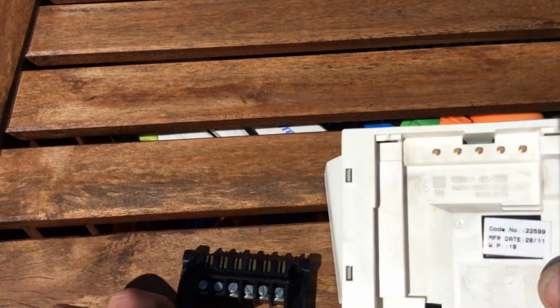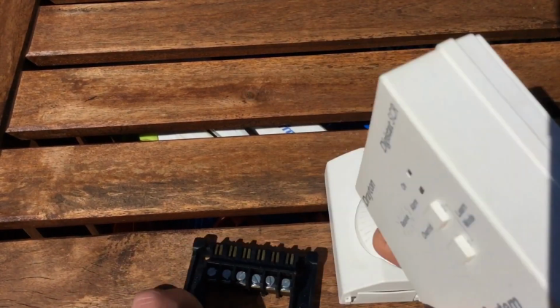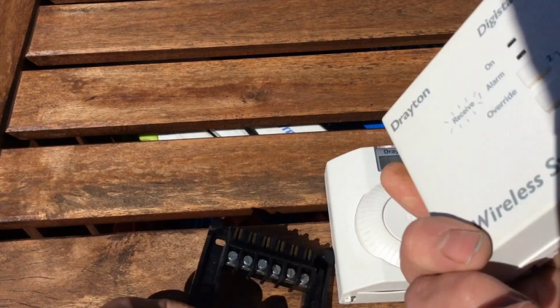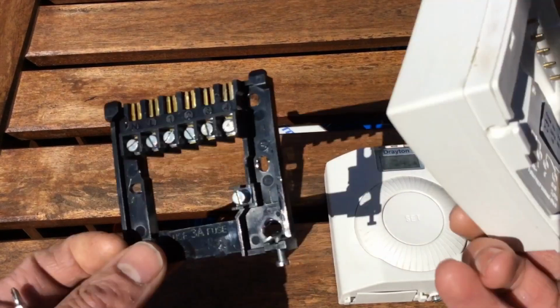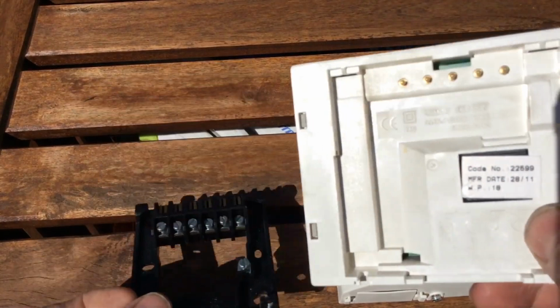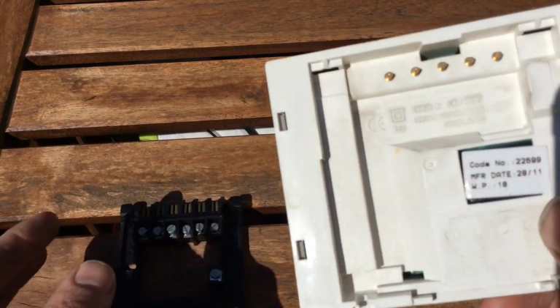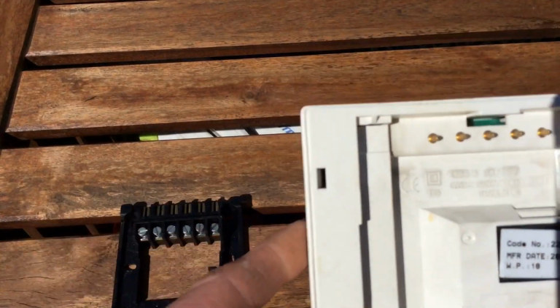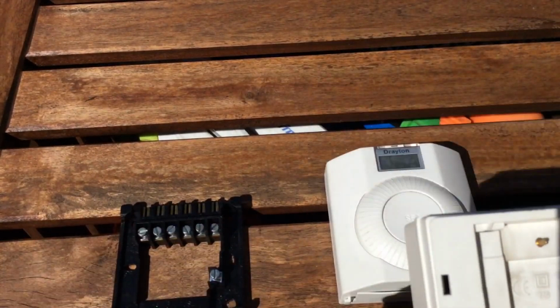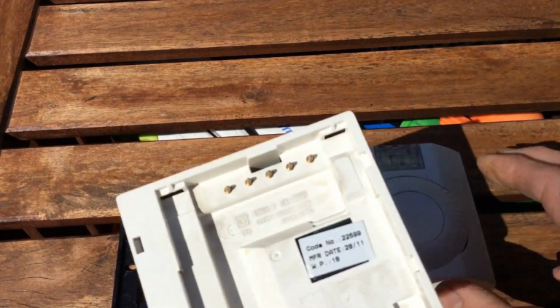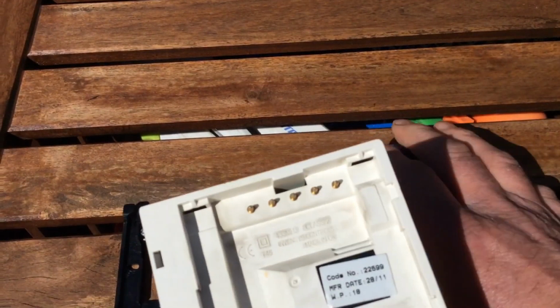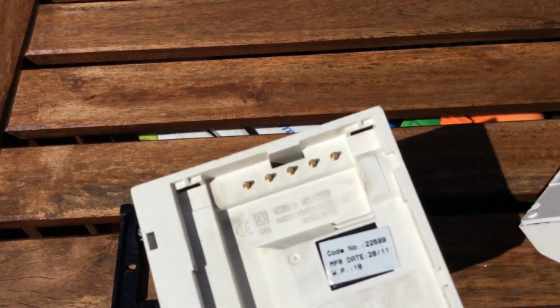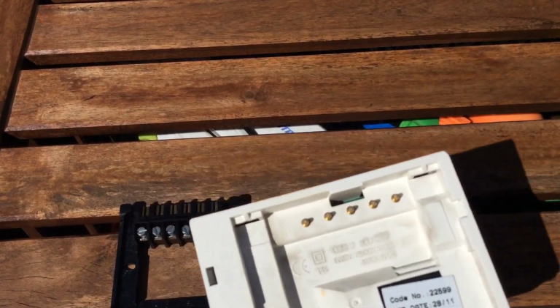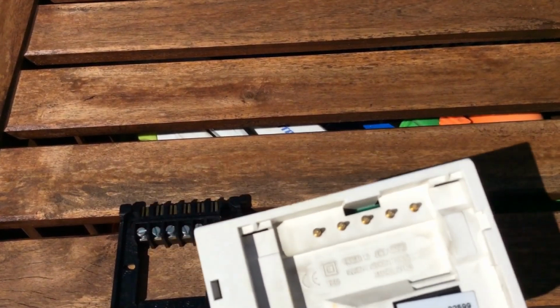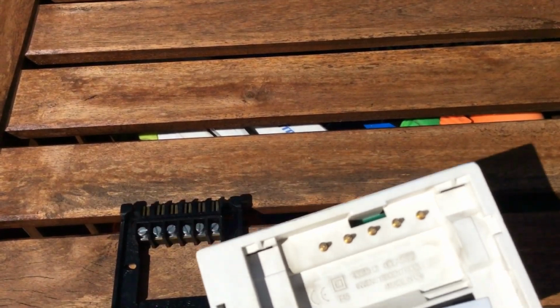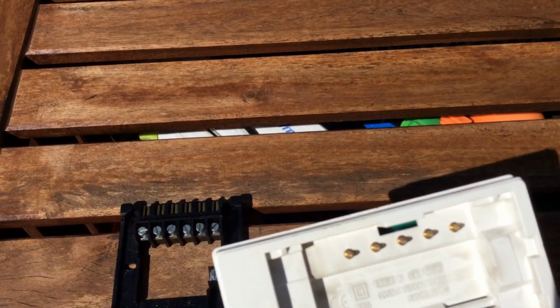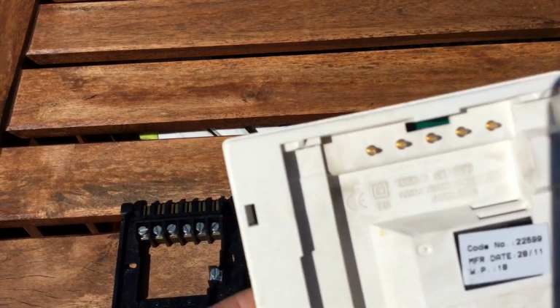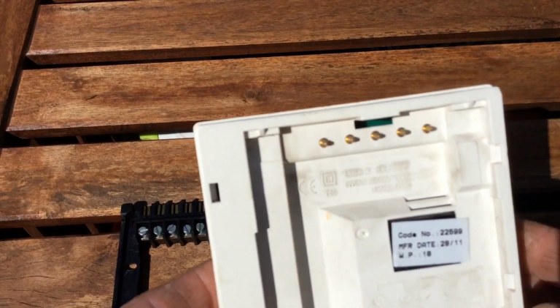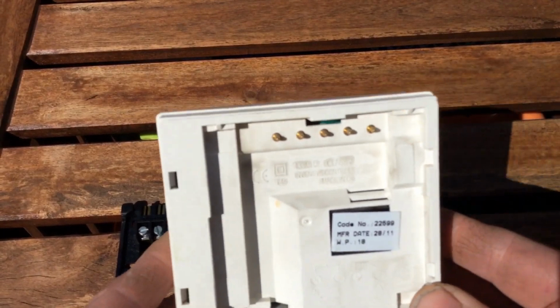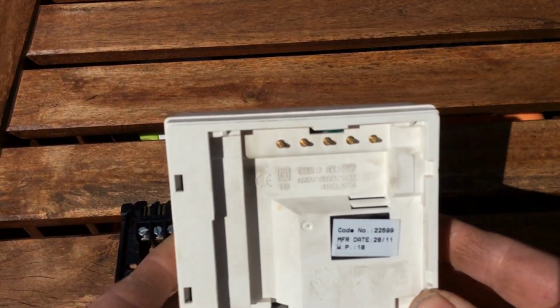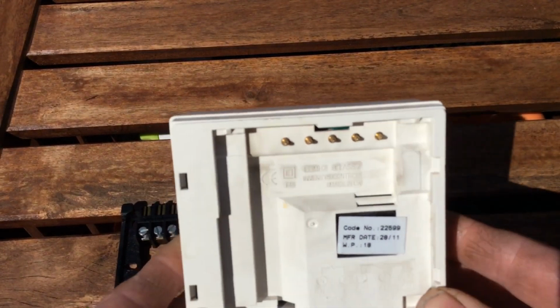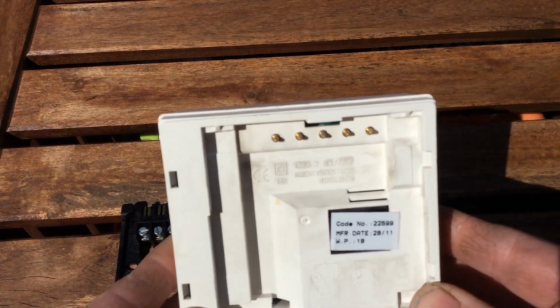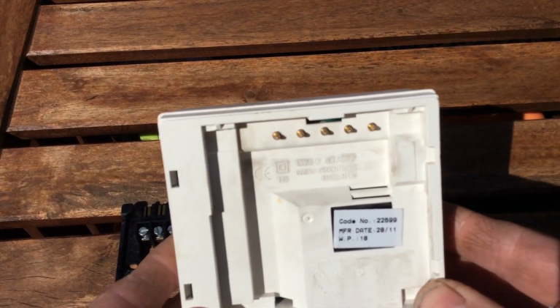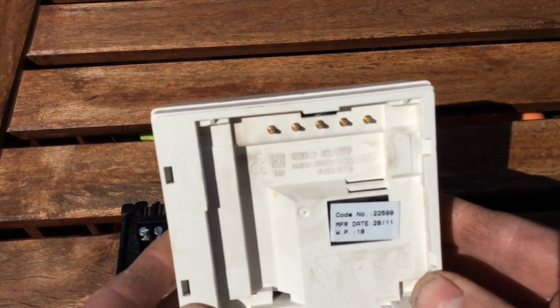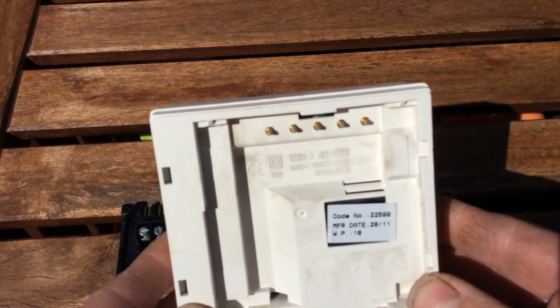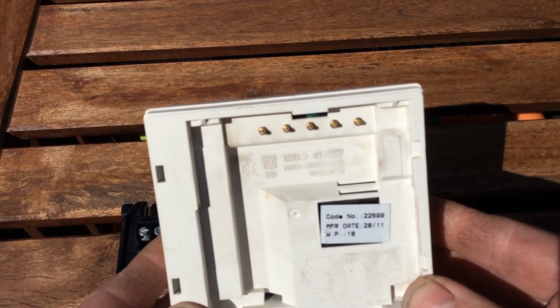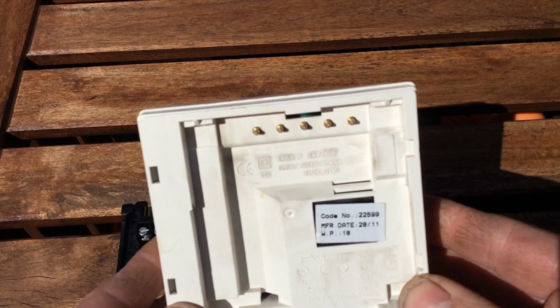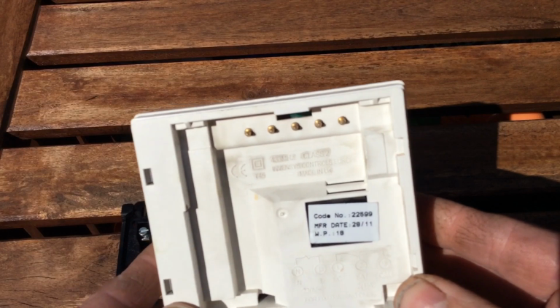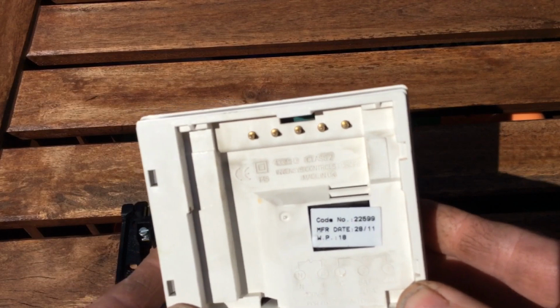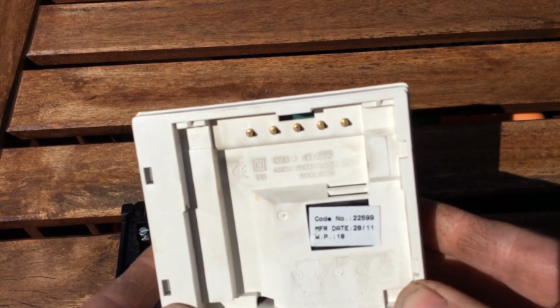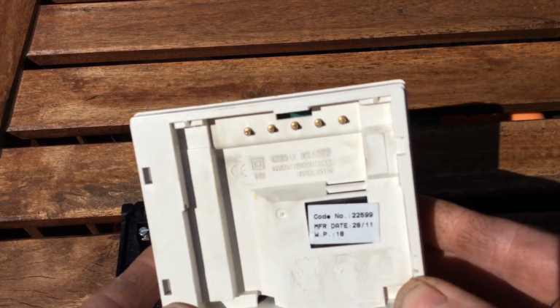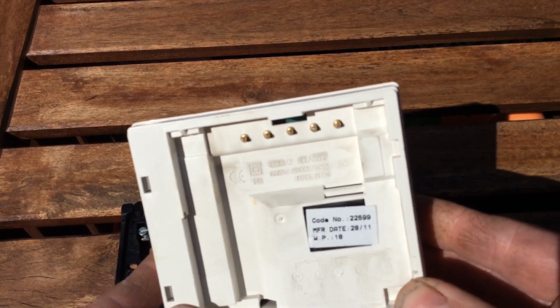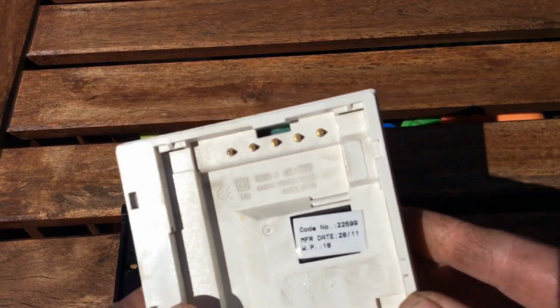I thought there was a little wiring diagram with this, but I can't think where it's gone. And these are the pins. 2011 — so it's lasted a while.